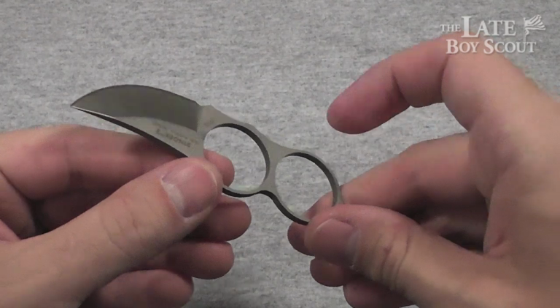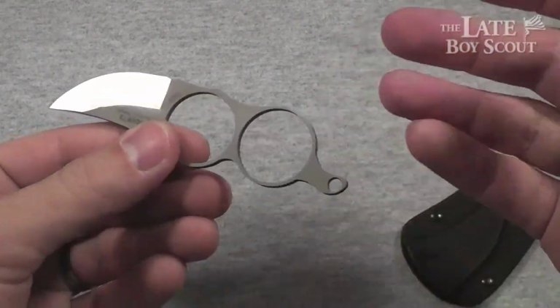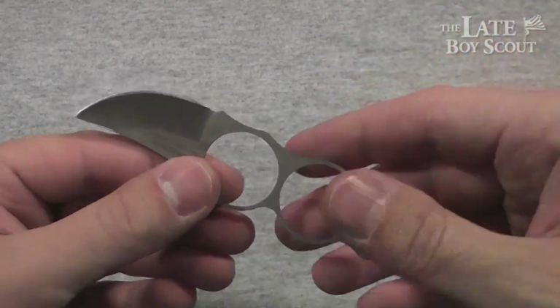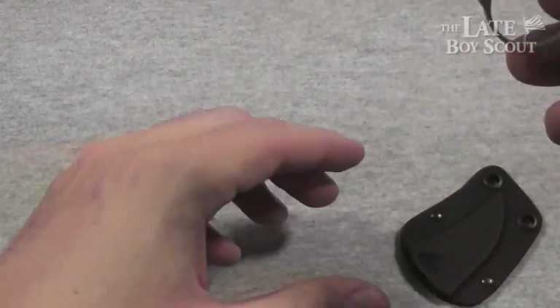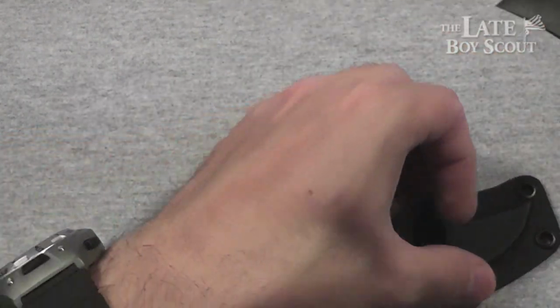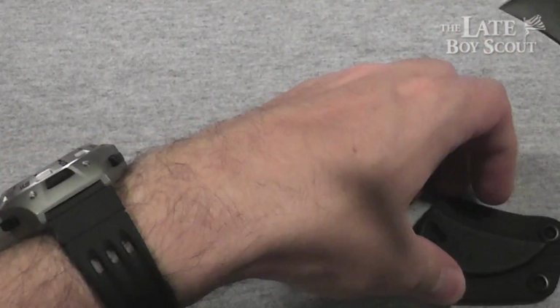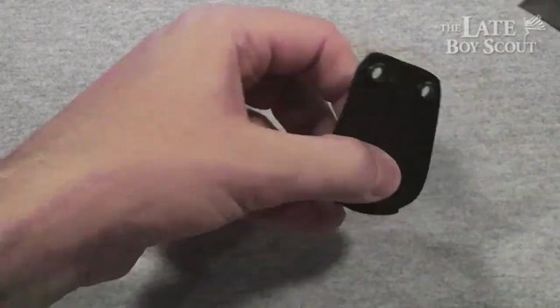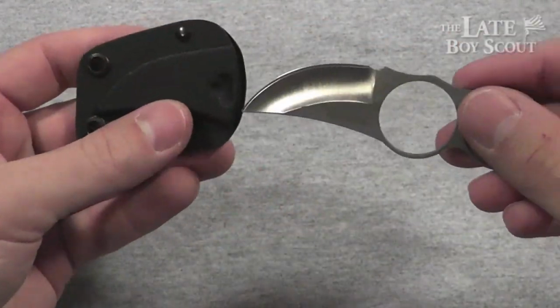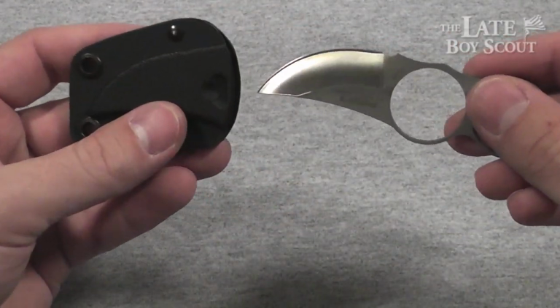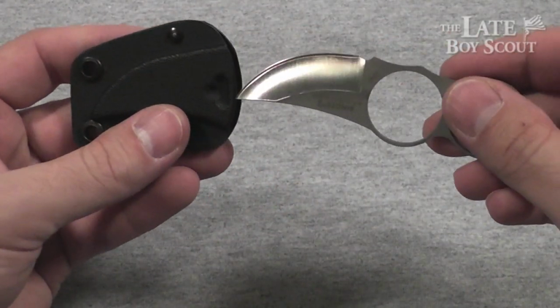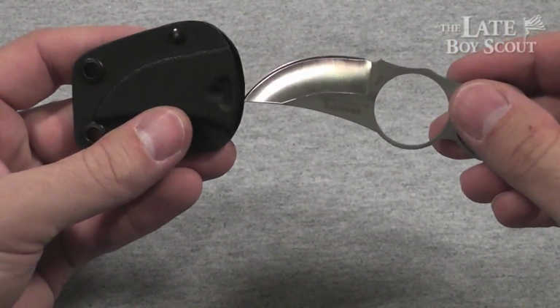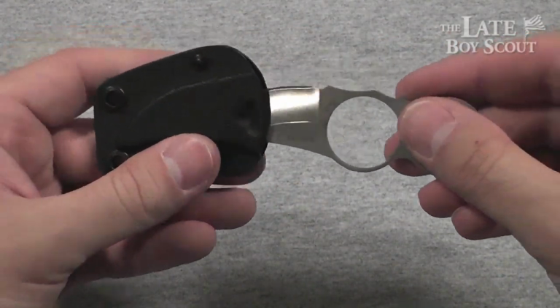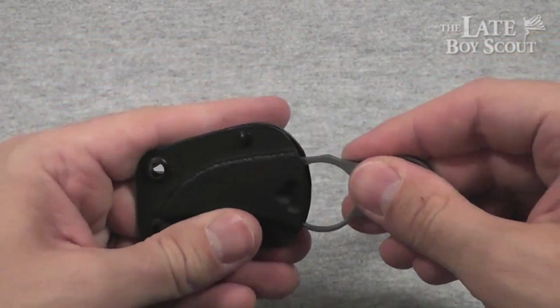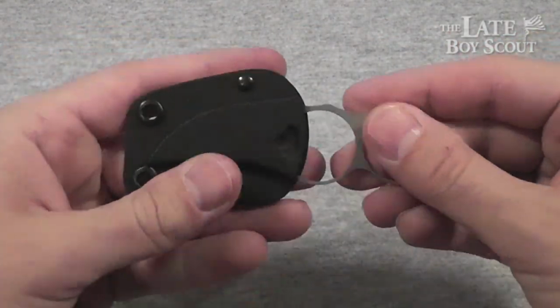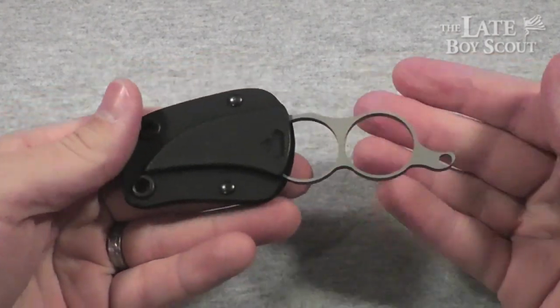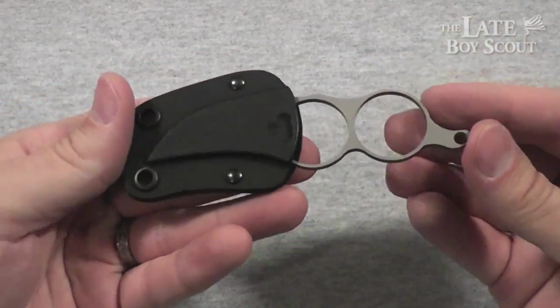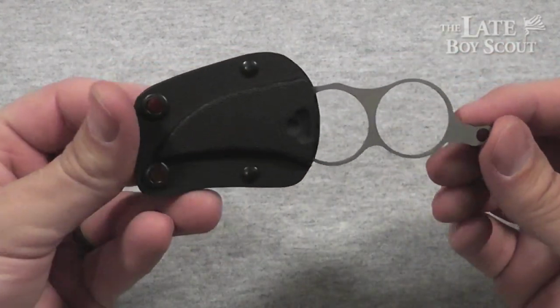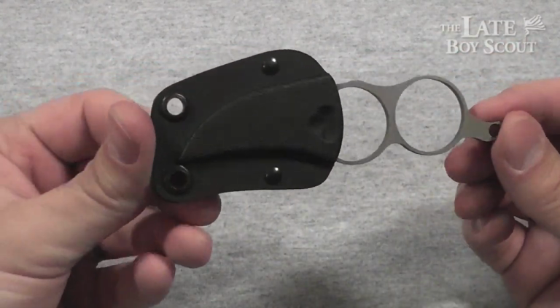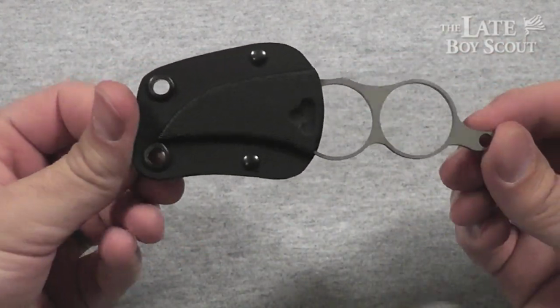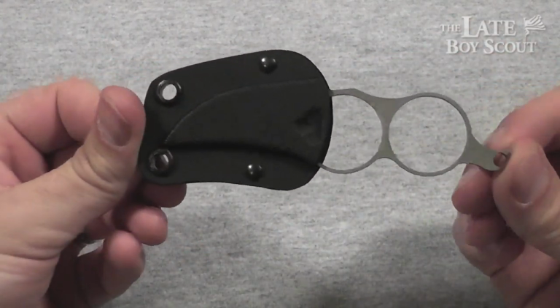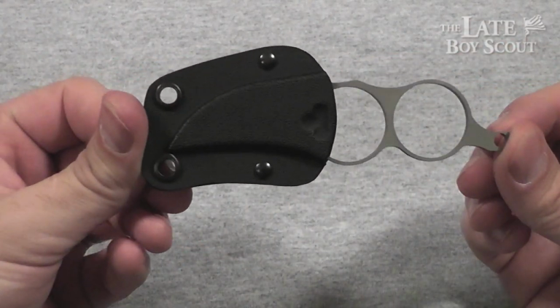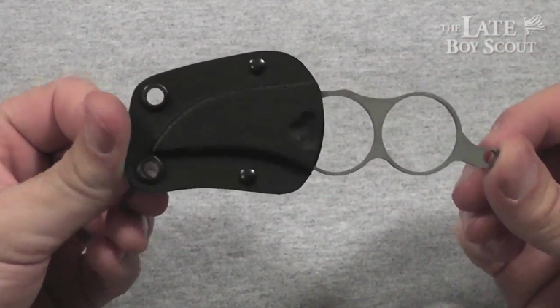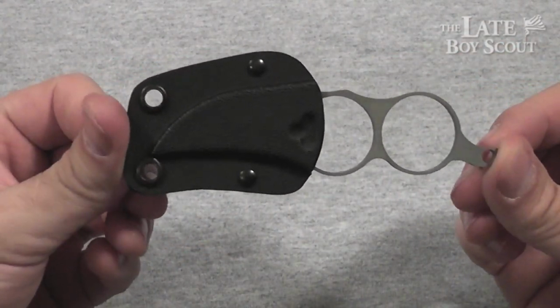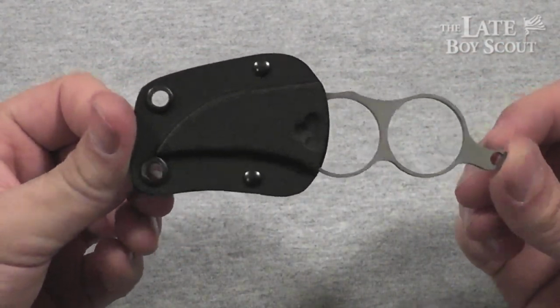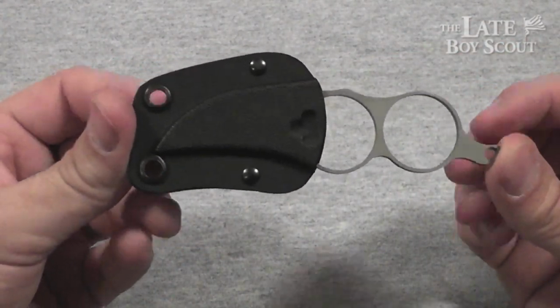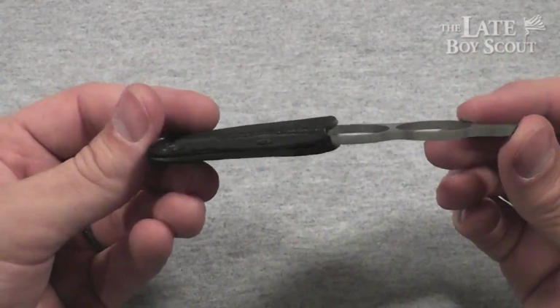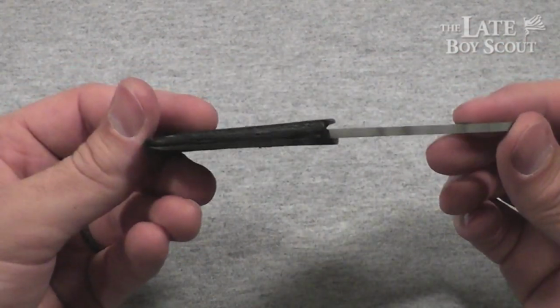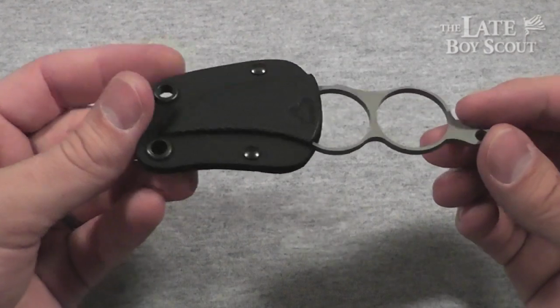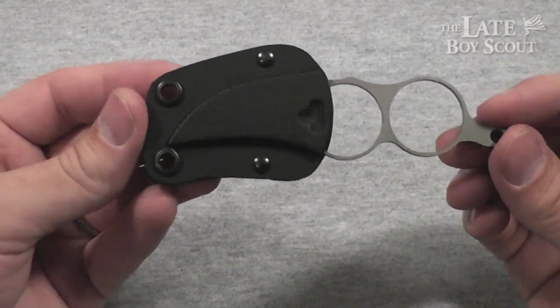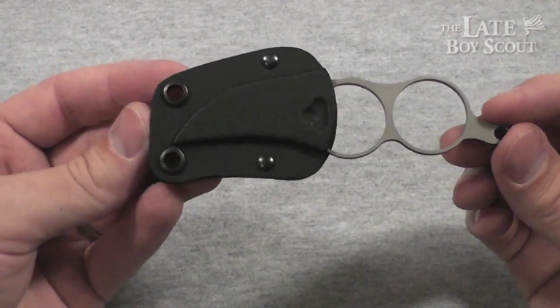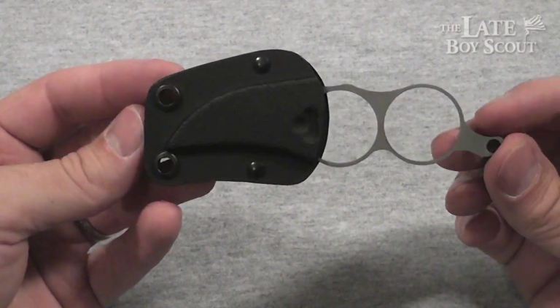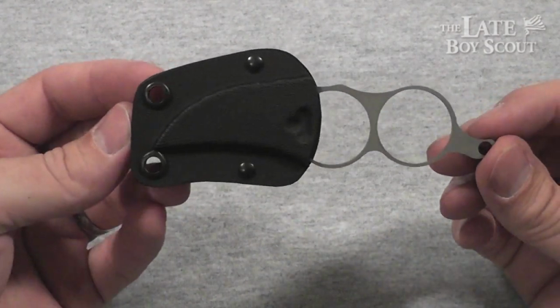It's really about the size of a lot of EDC folder knives, so you could slip this into your pocket just like this and it wouldn't take up much more space than some of the knives you guys already carry.